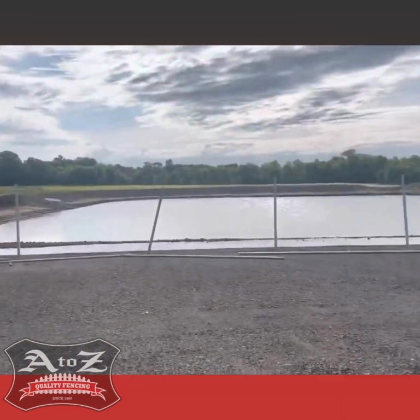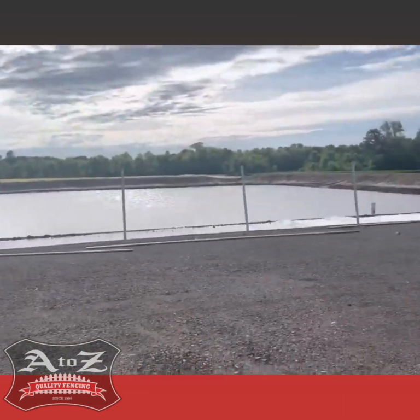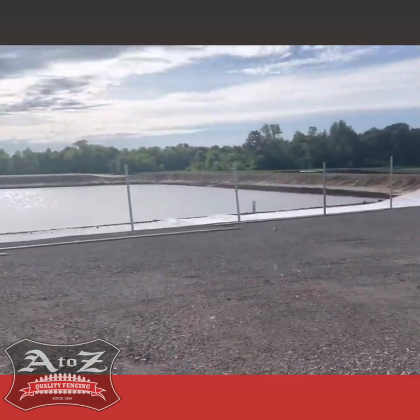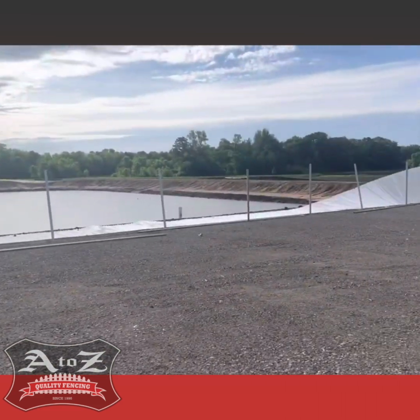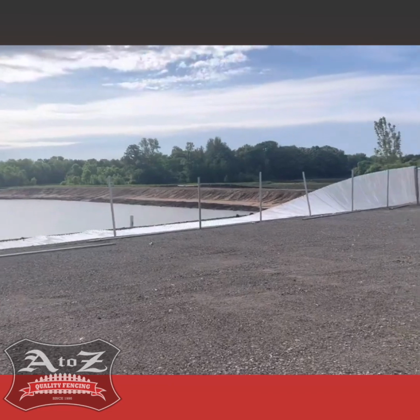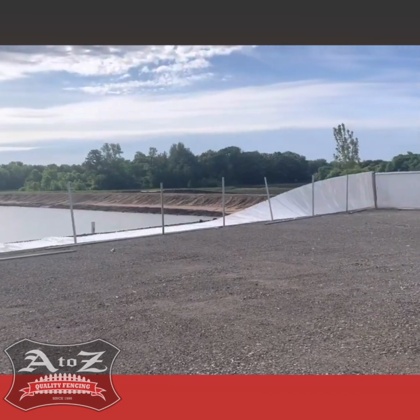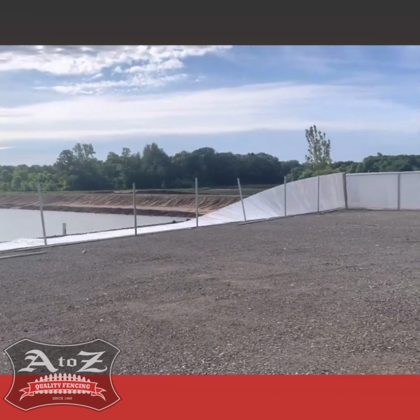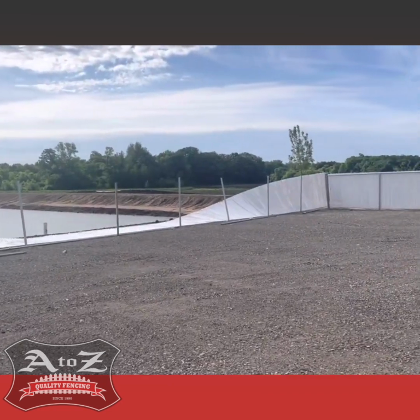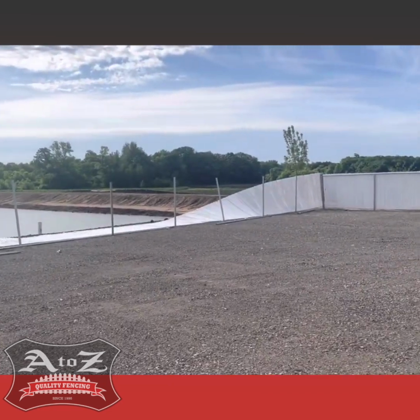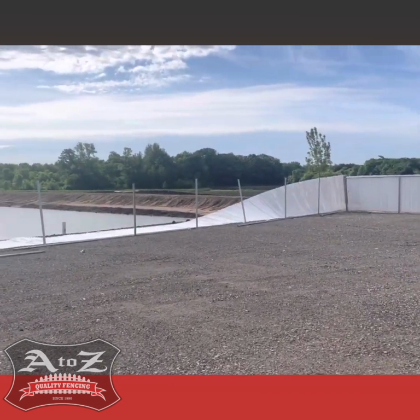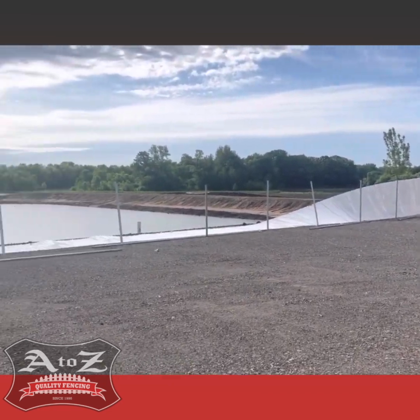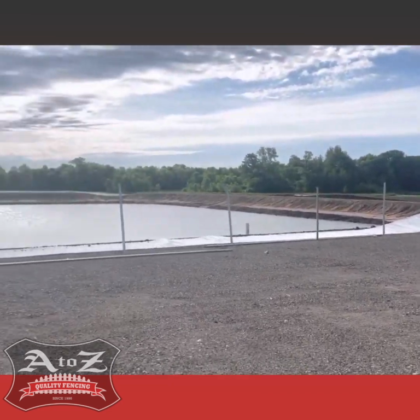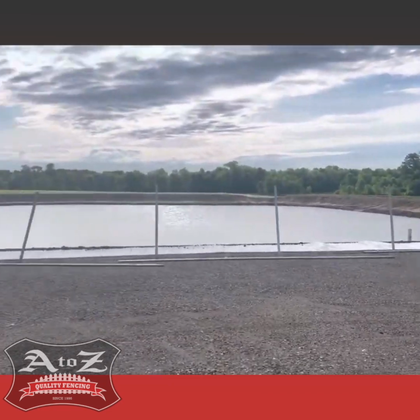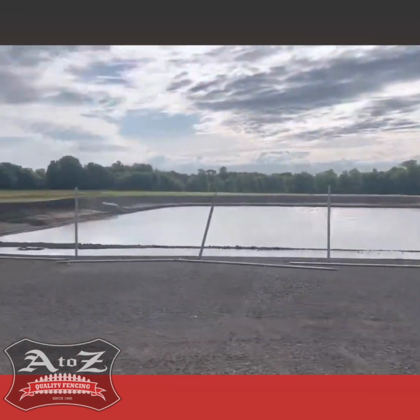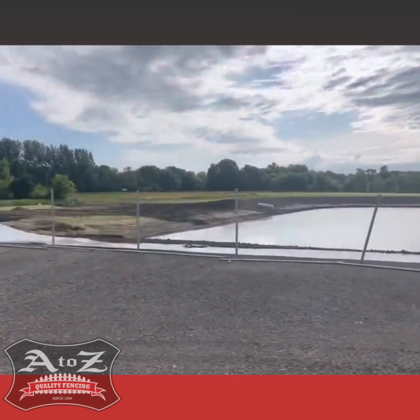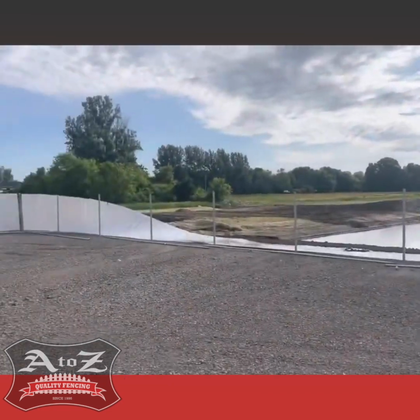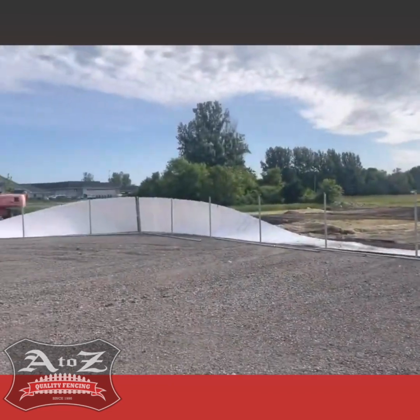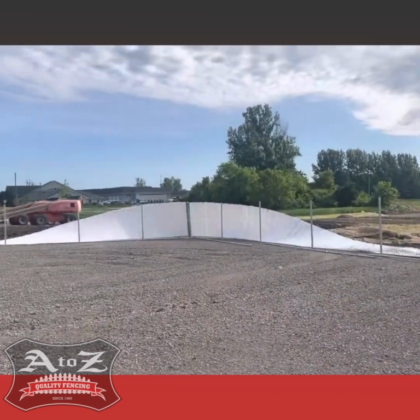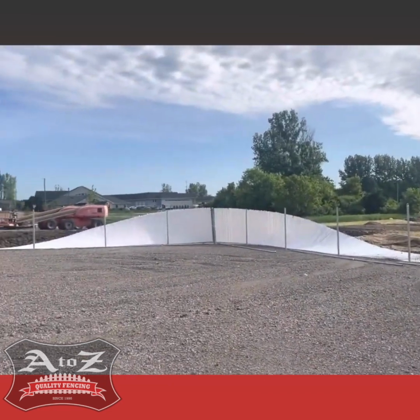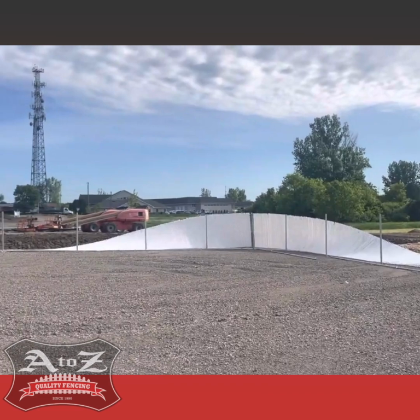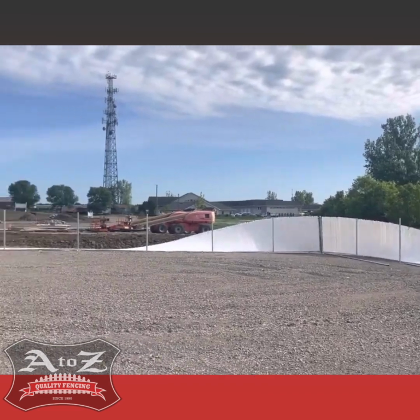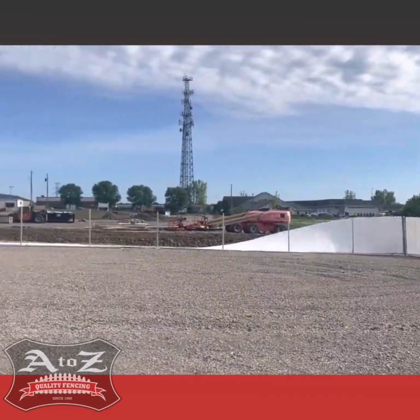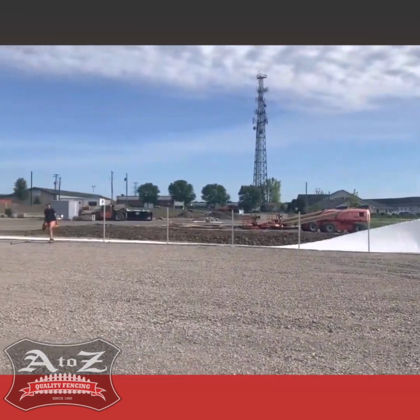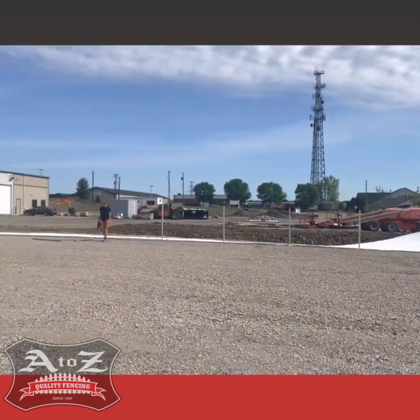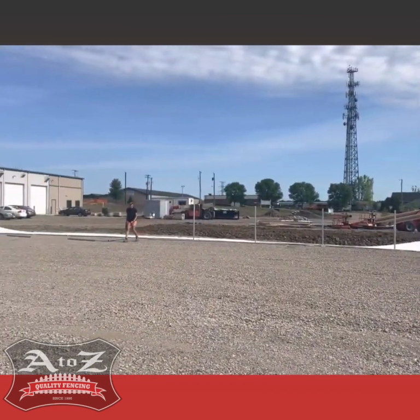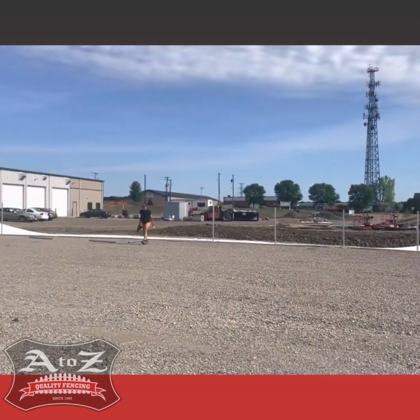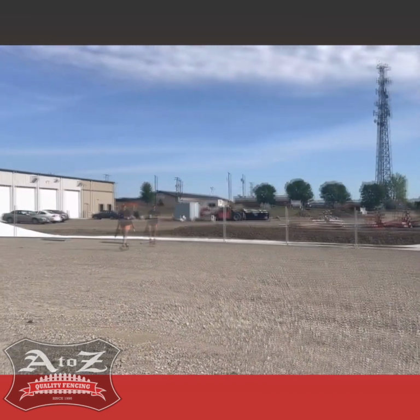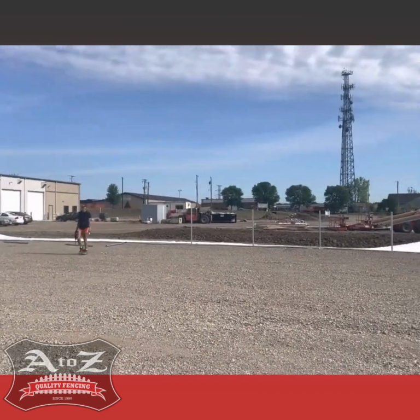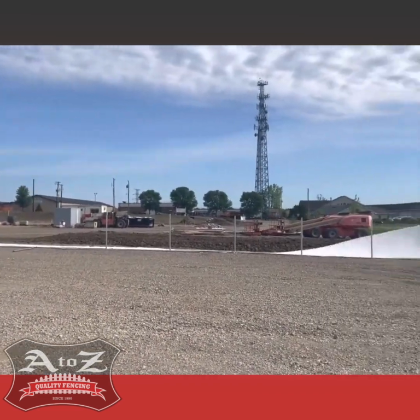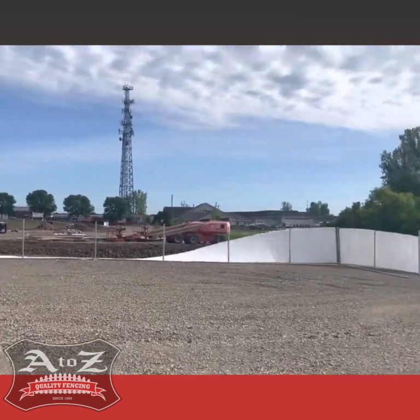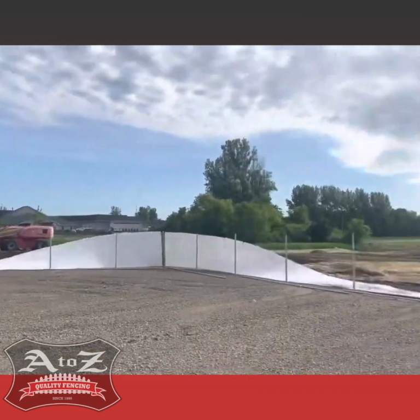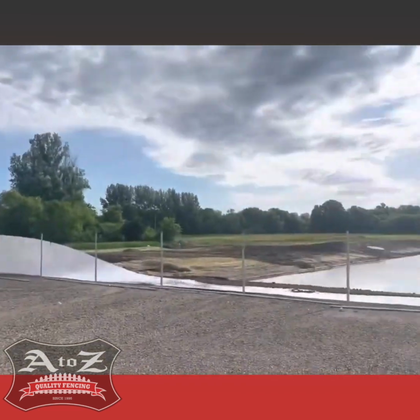A month after it was installed we had 85 miles an hour winds here, and this is what happened. Now they're paying us to come back and put schedule 40 in and repair the fence.